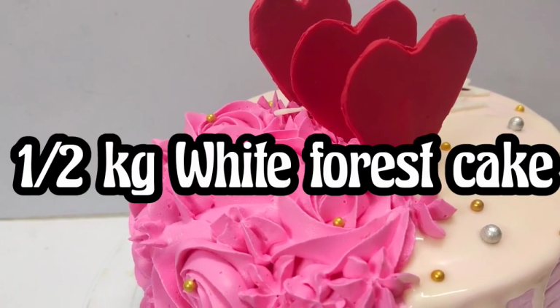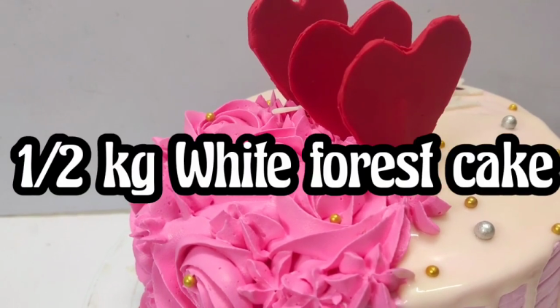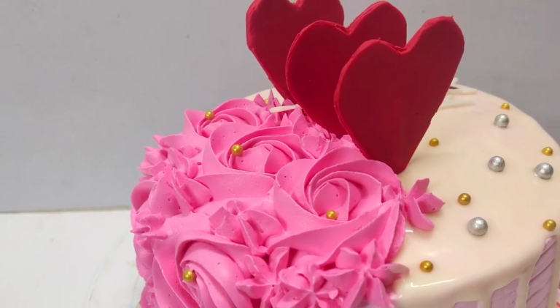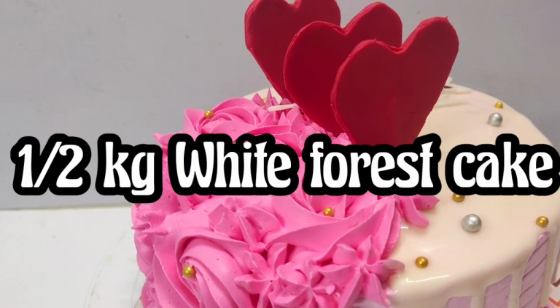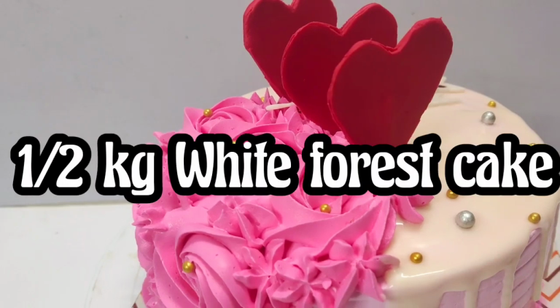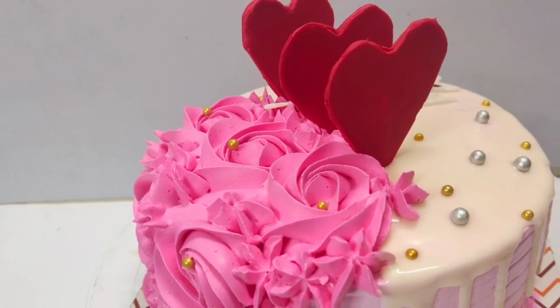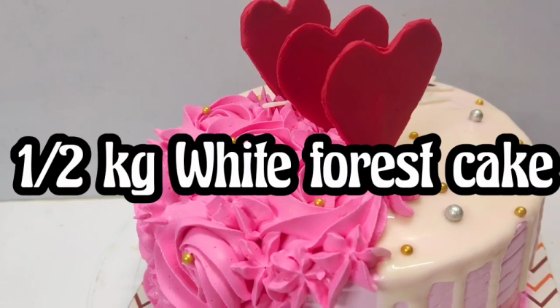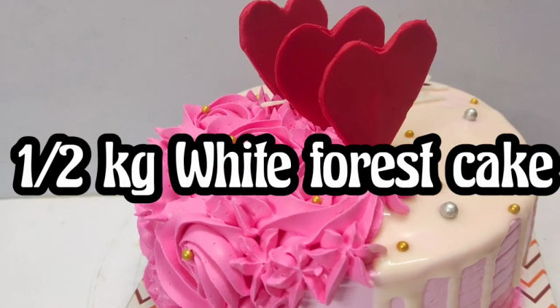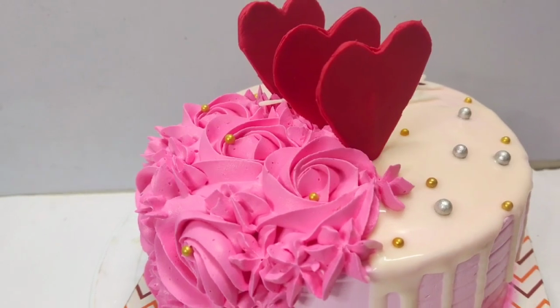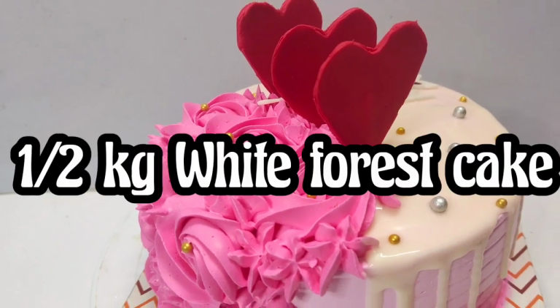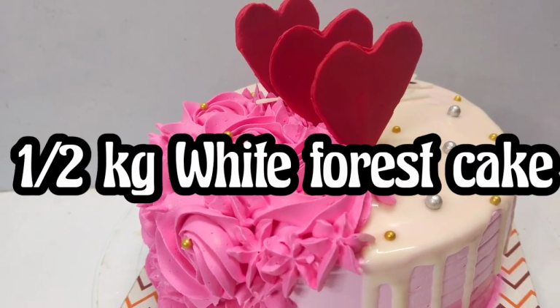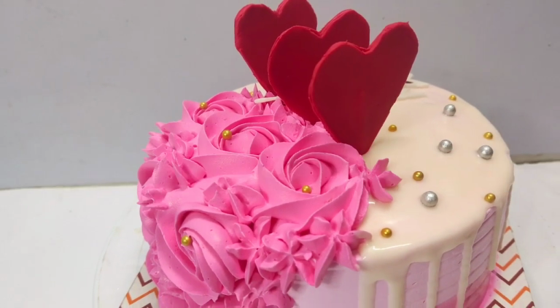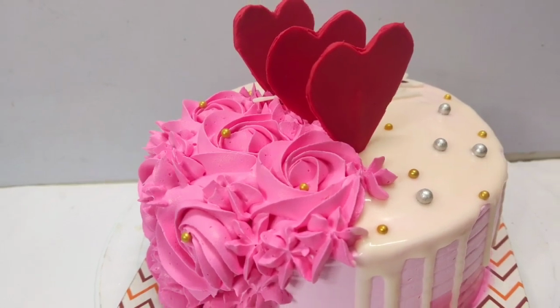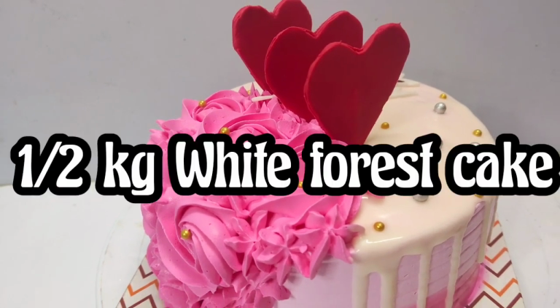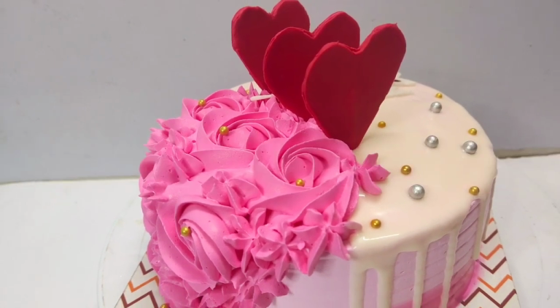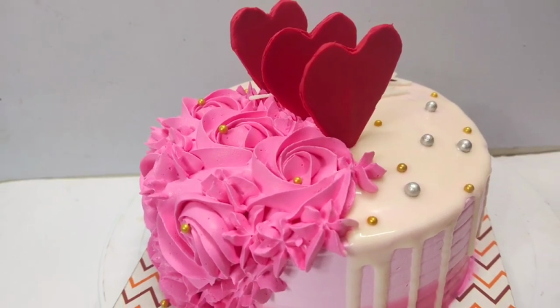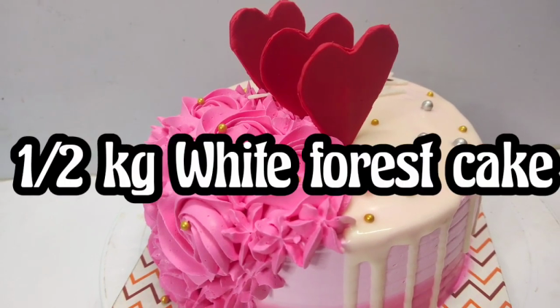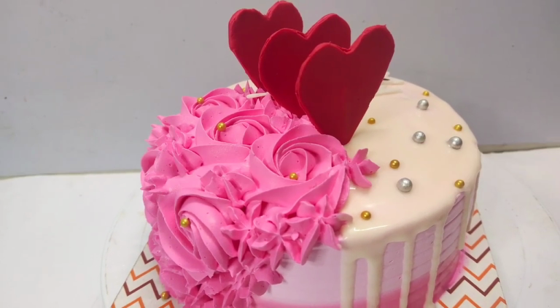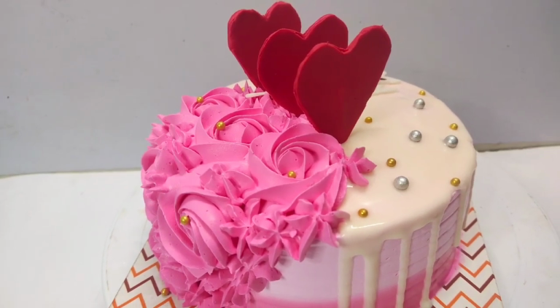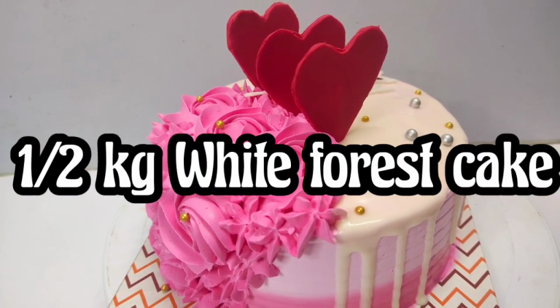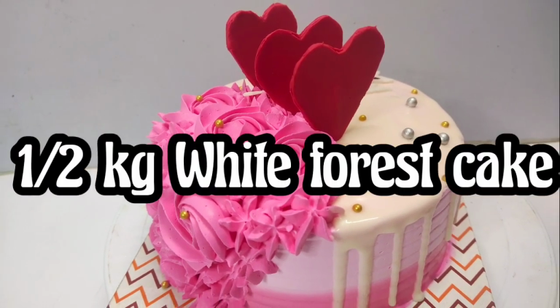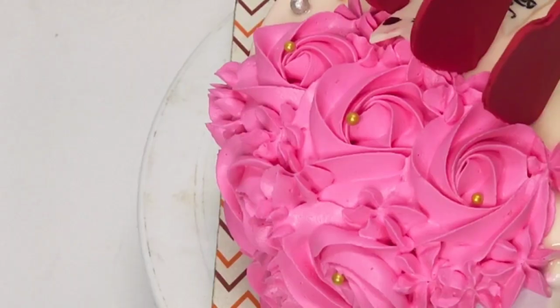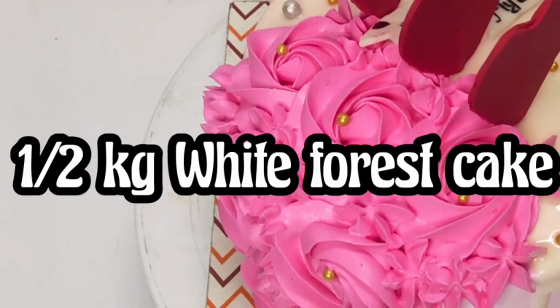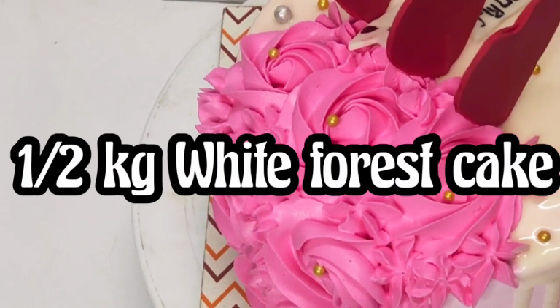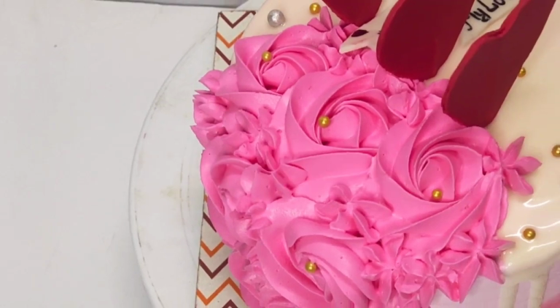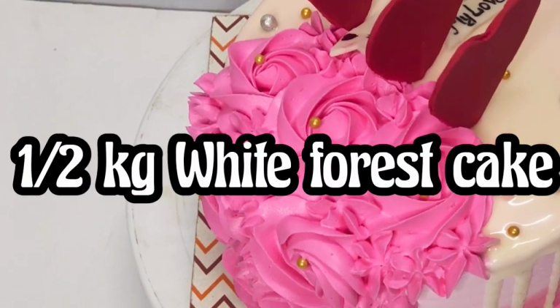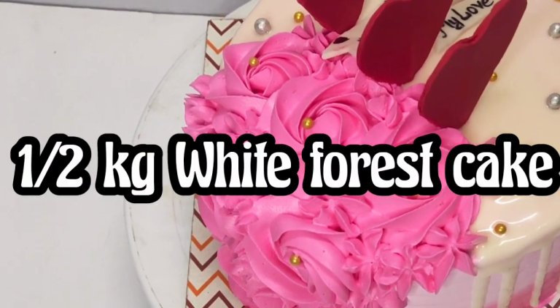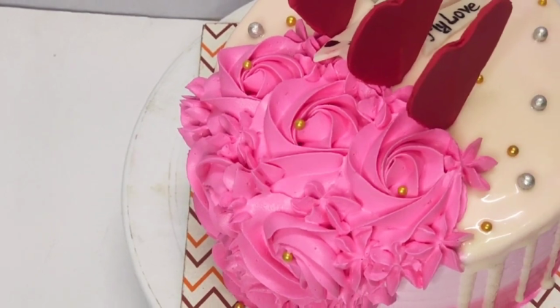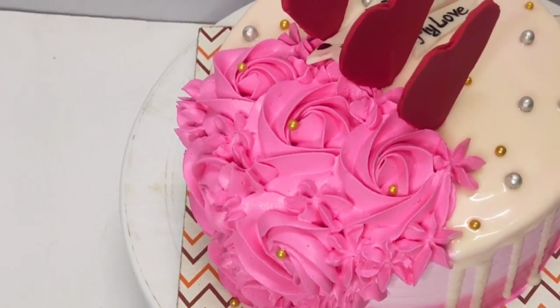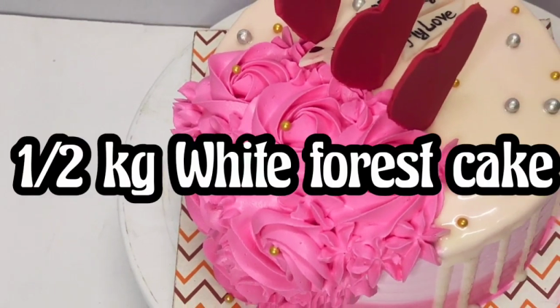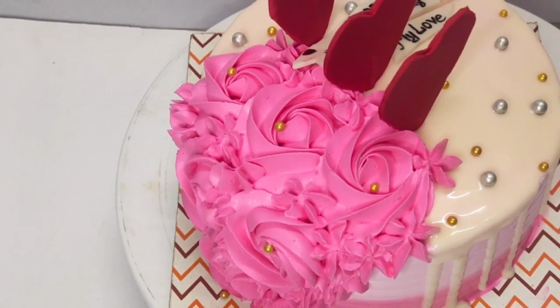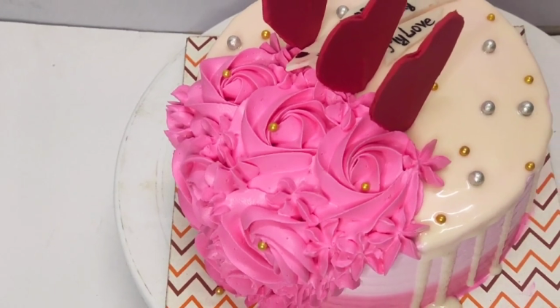This is Valentine's Day. The customer will tell you how to eat the cake. I will tell you how to make the cake in this video.